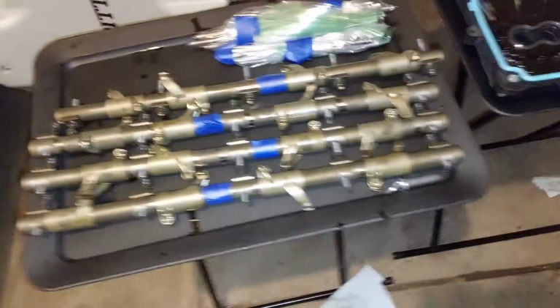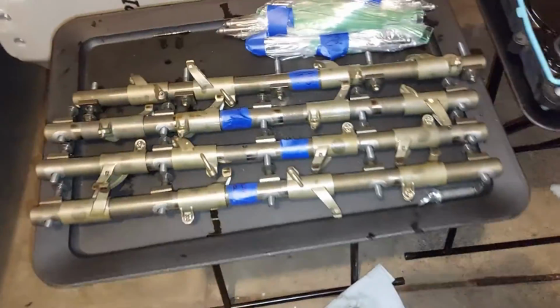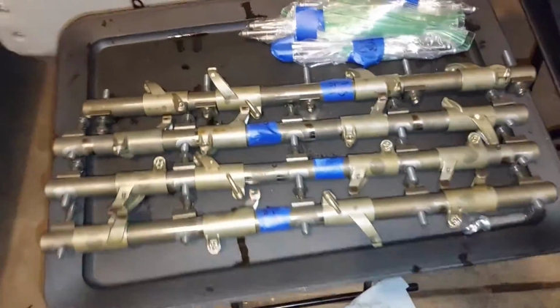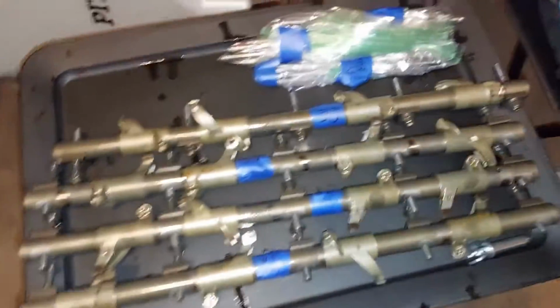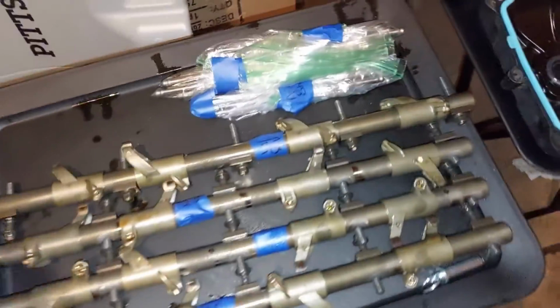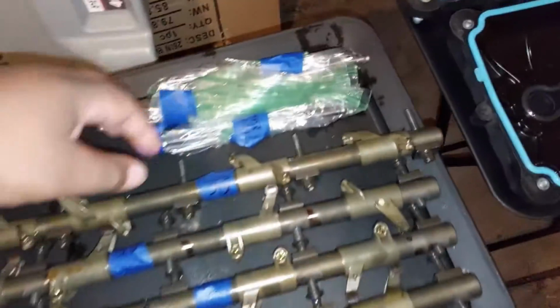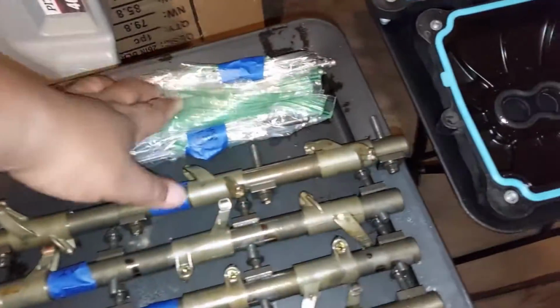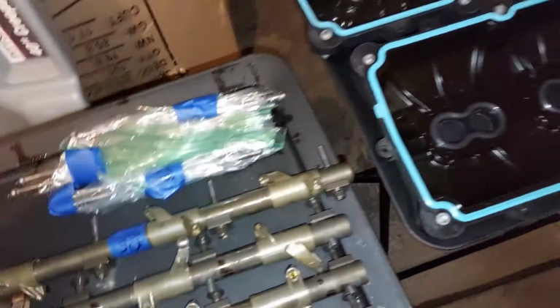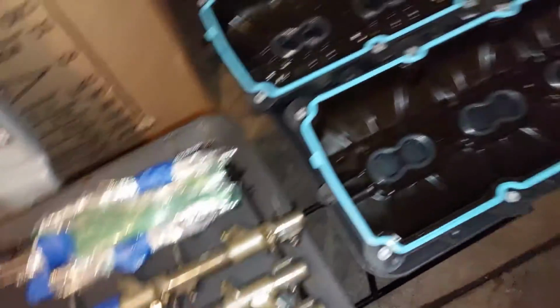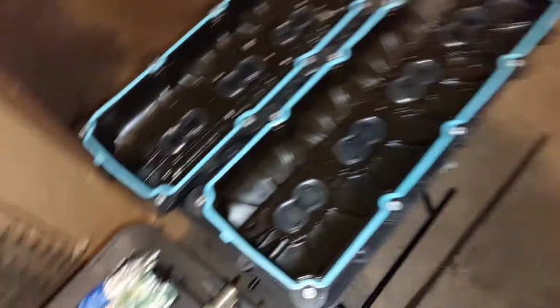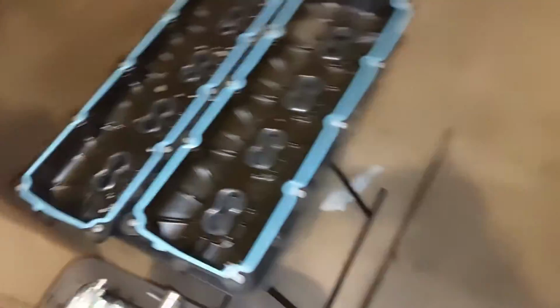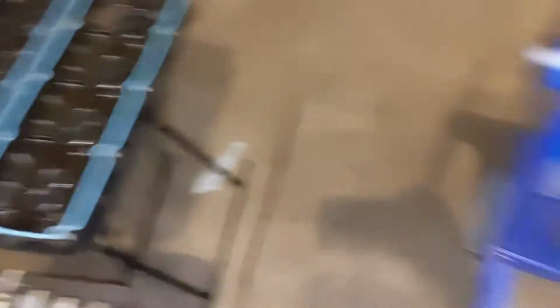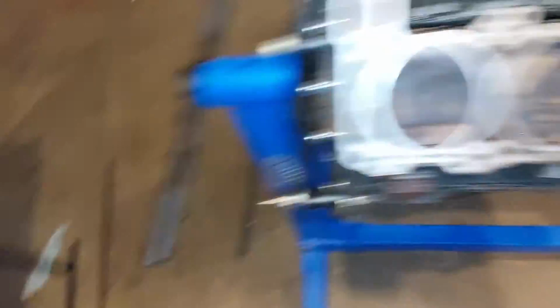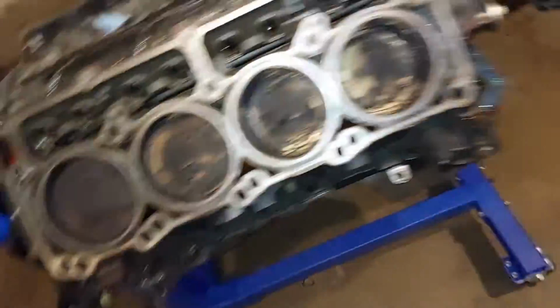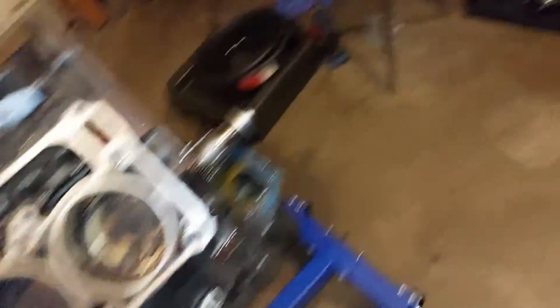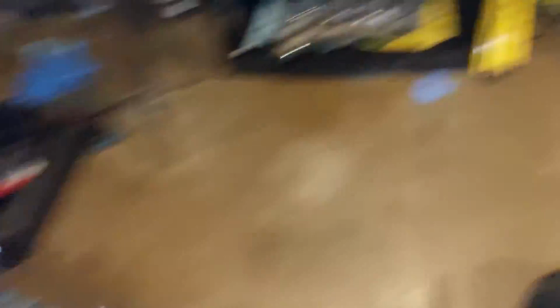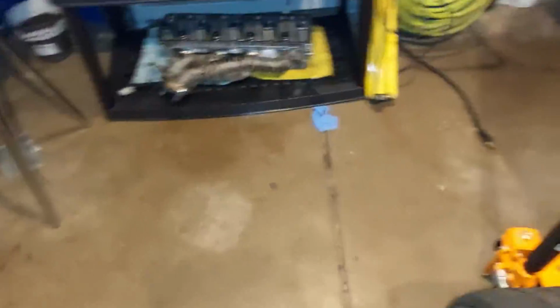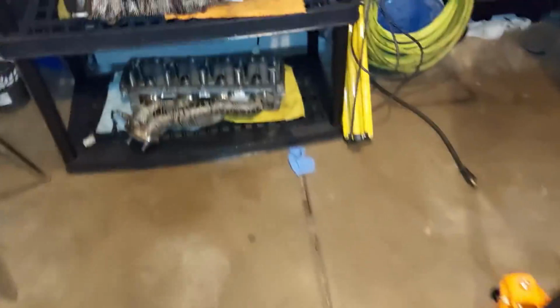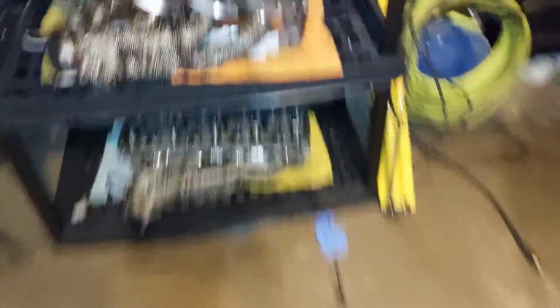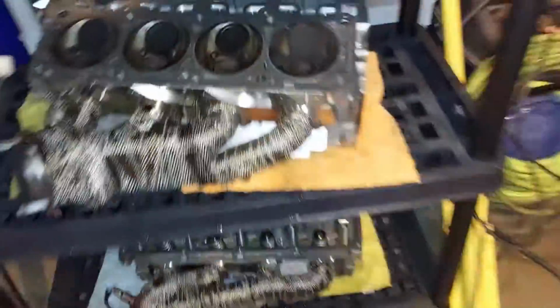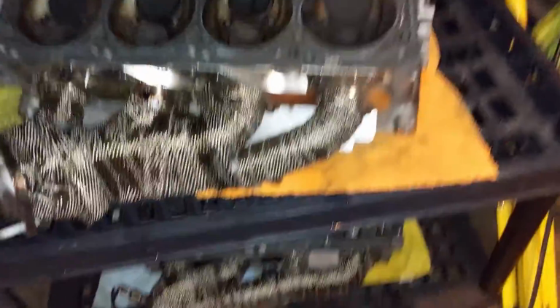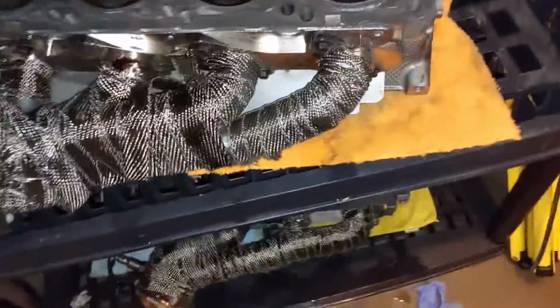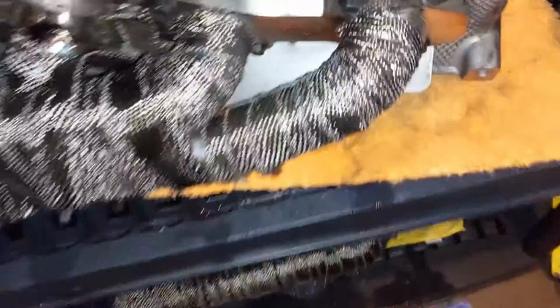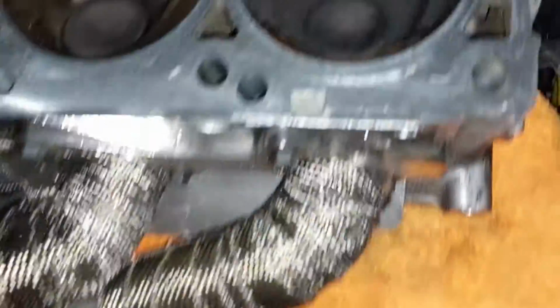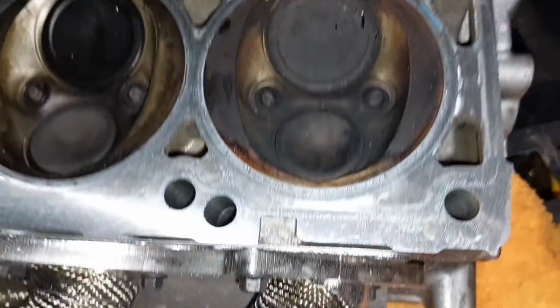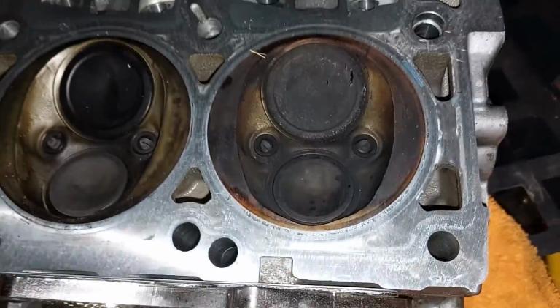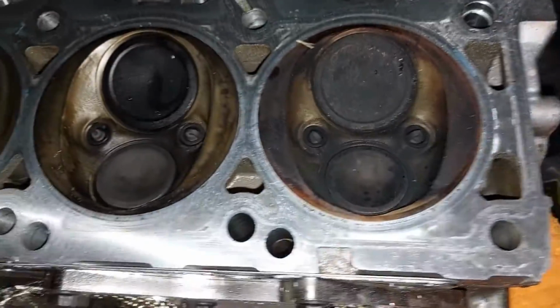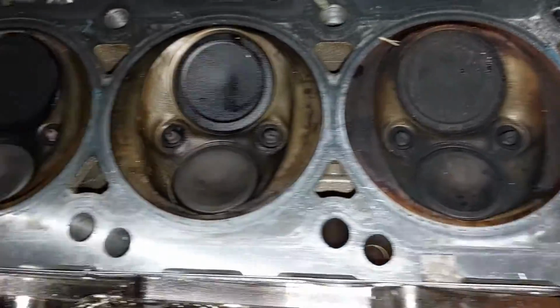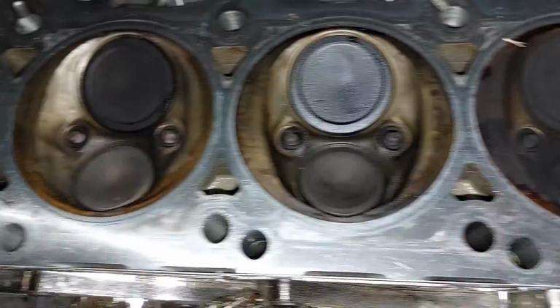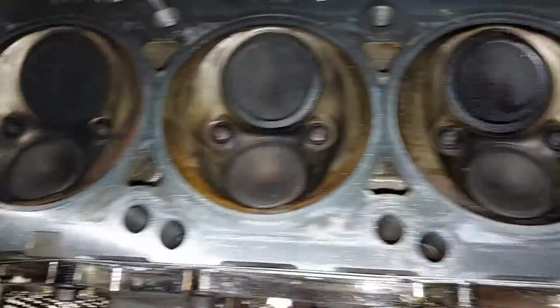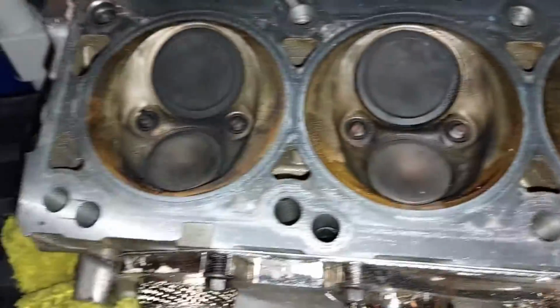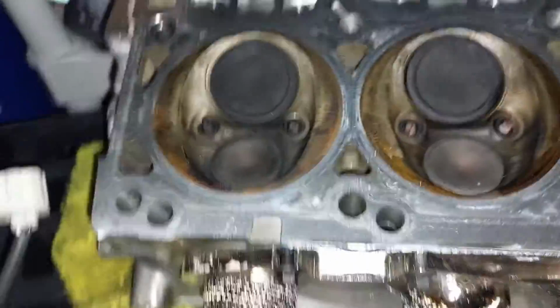There's the rocker arms and push rods. There's the heads — a little dirty but everything's intact.